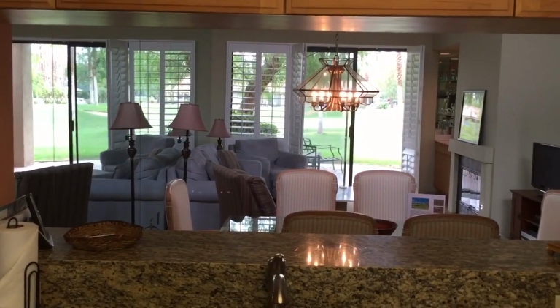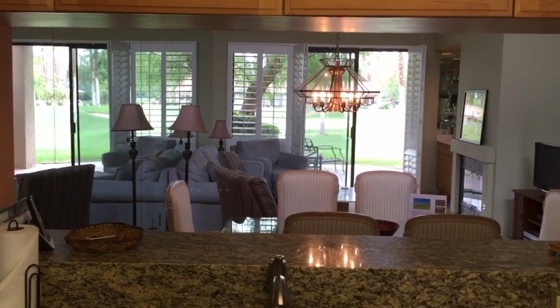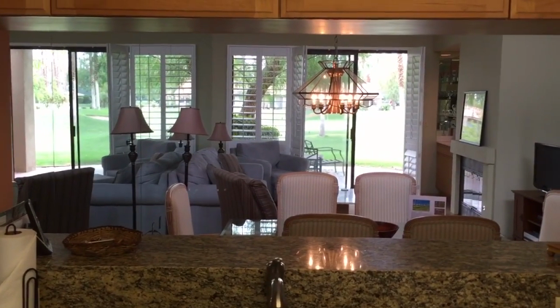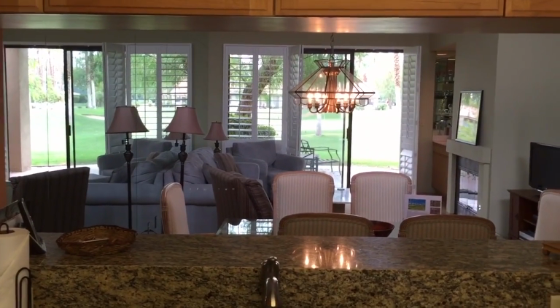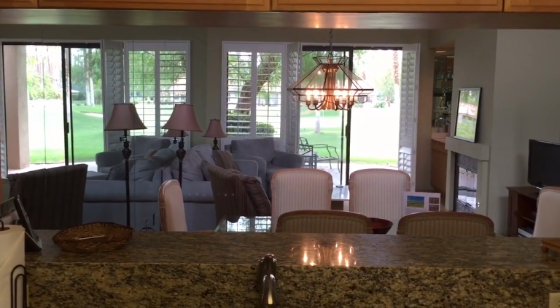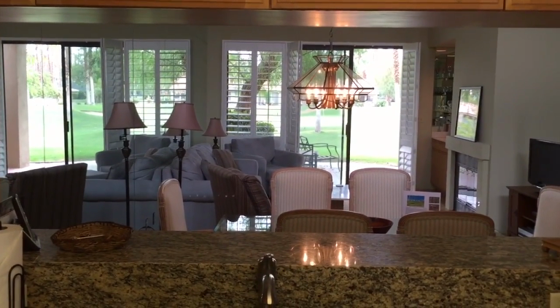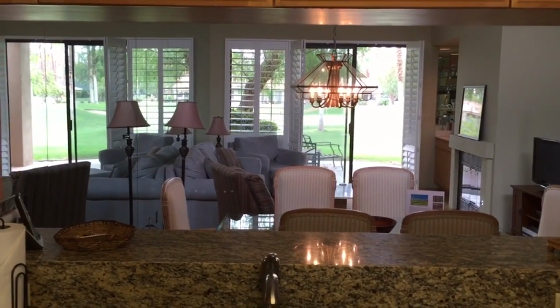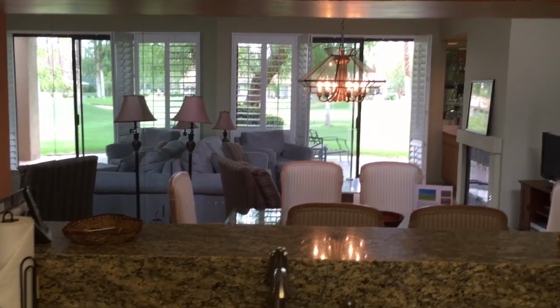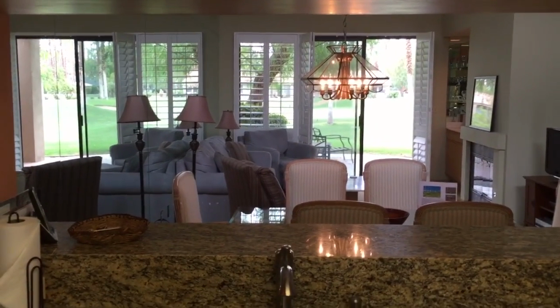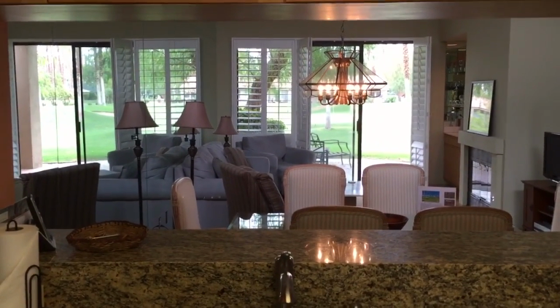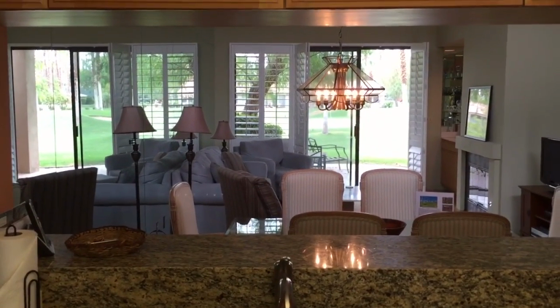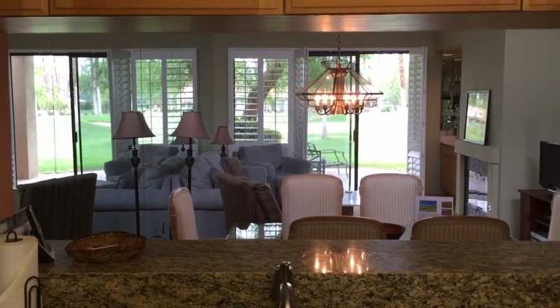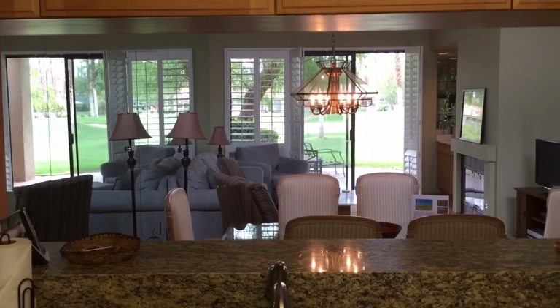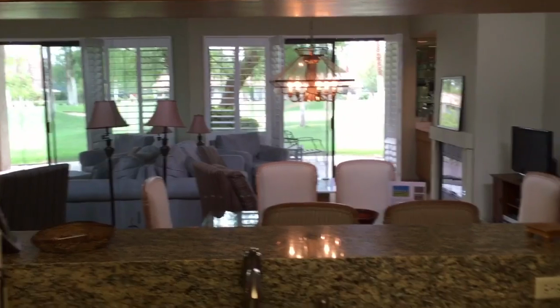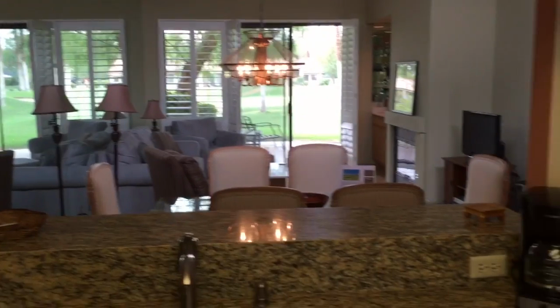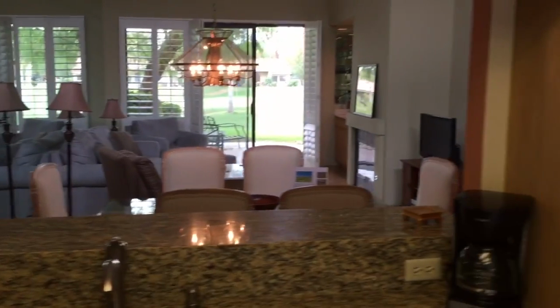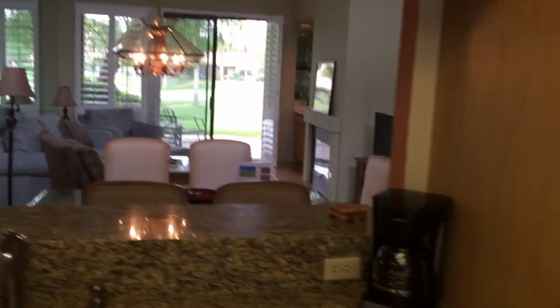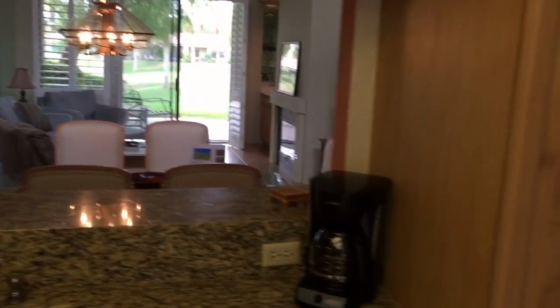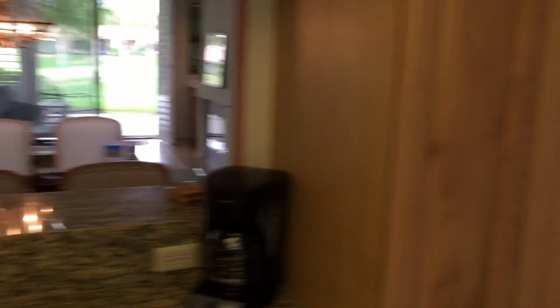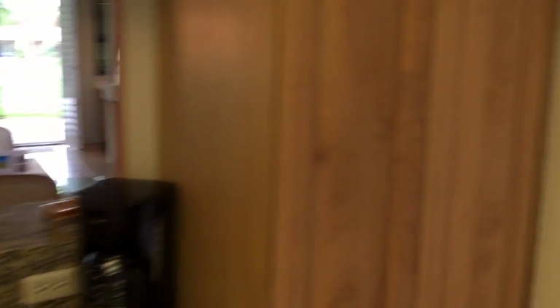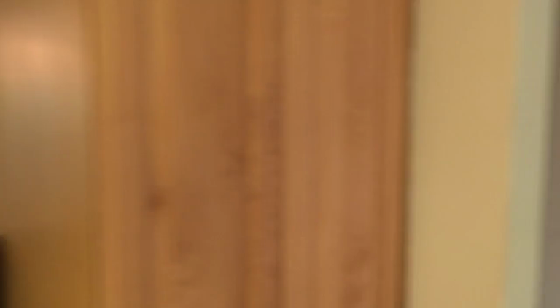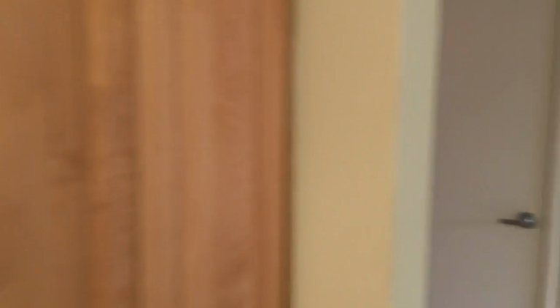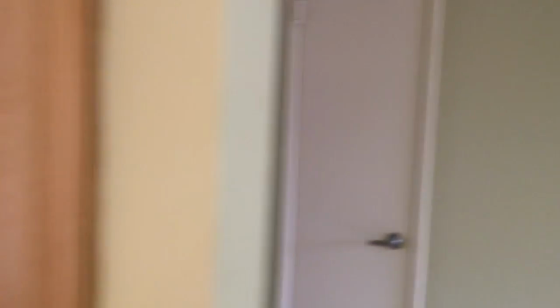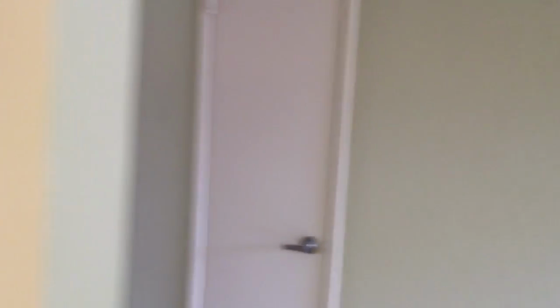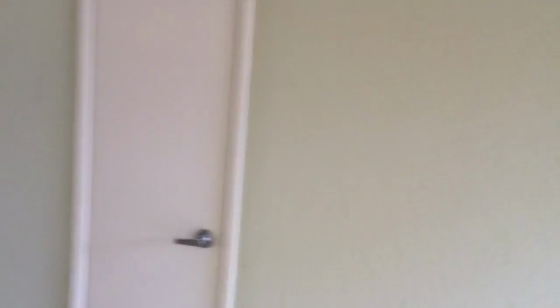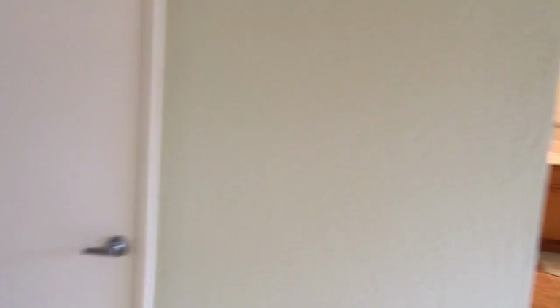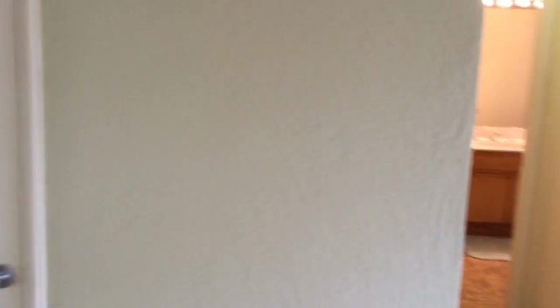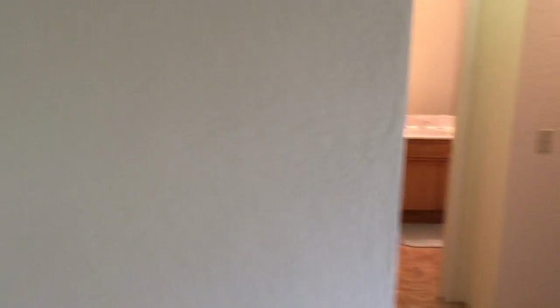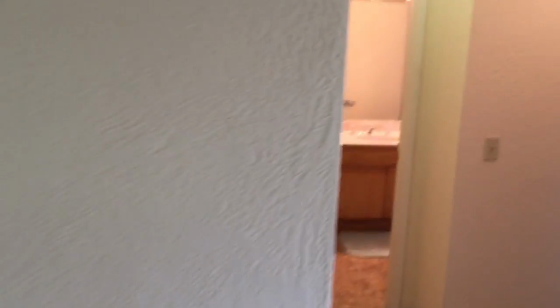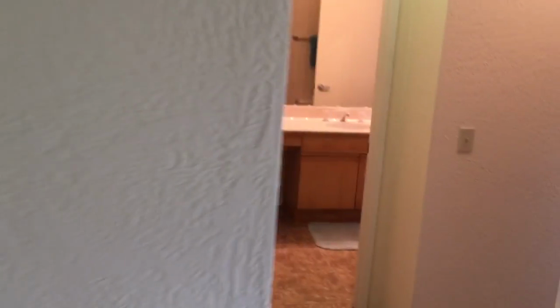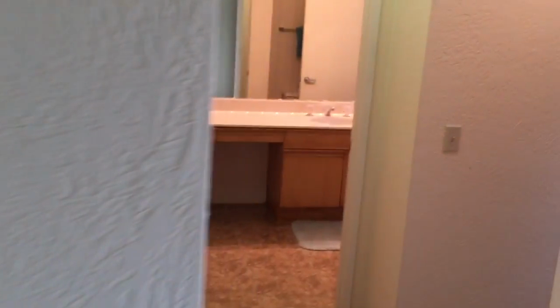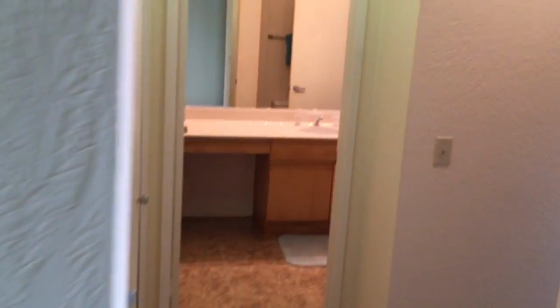The opening for the kitchen goes right into the living room, and of course you can see beyond out to the golf course. We're going to go across the hallway here to the bedrooms.